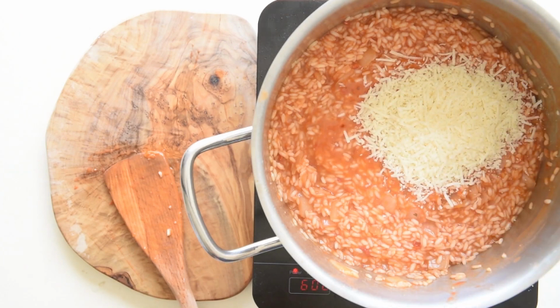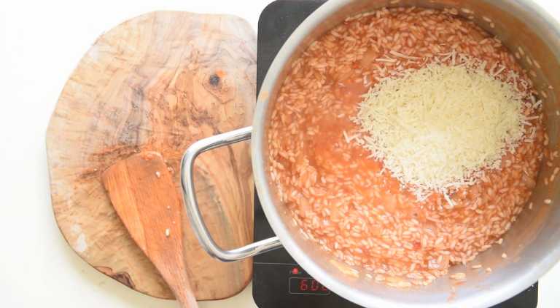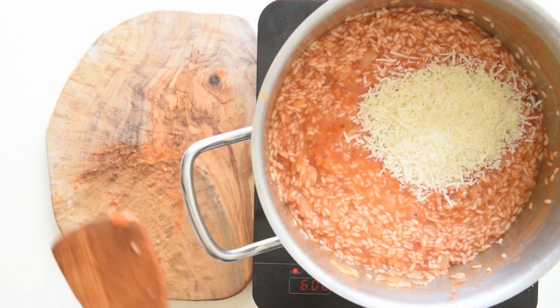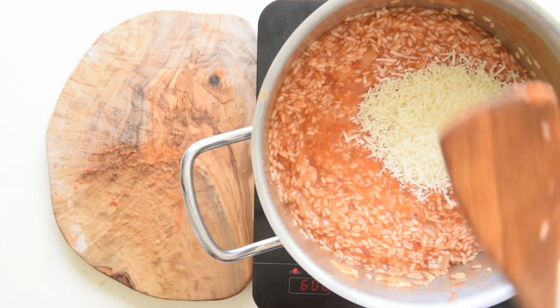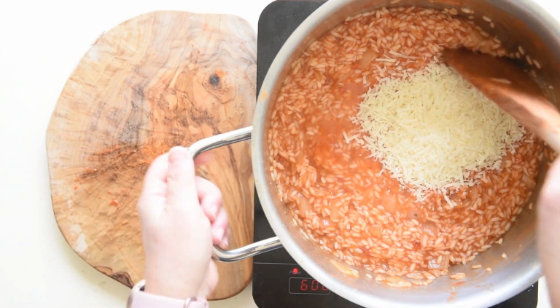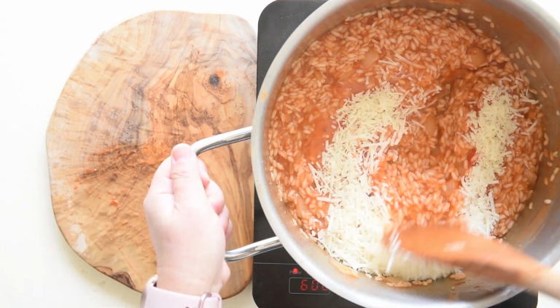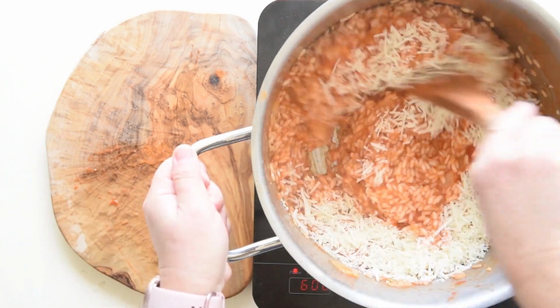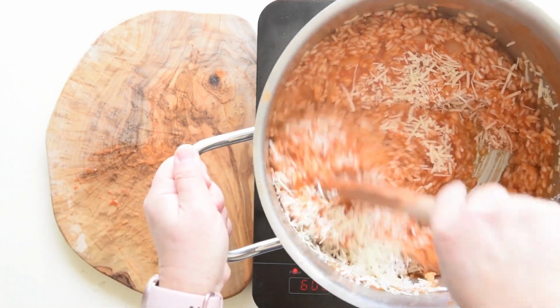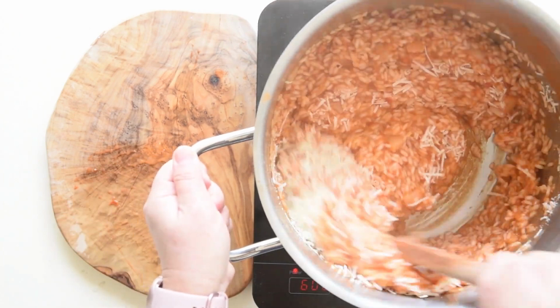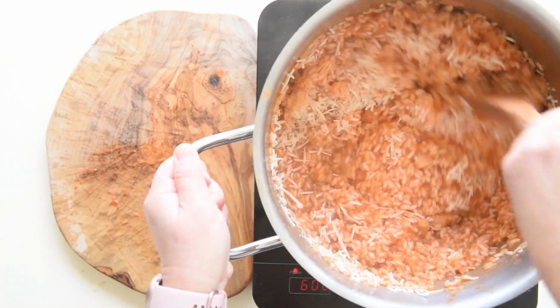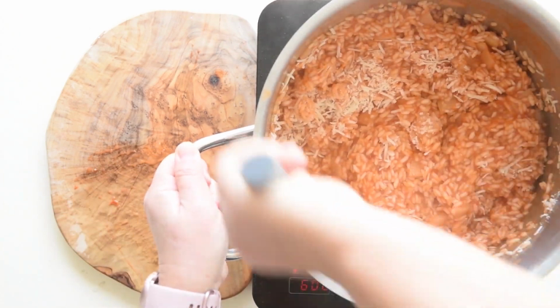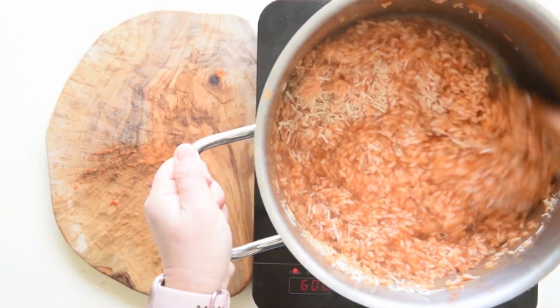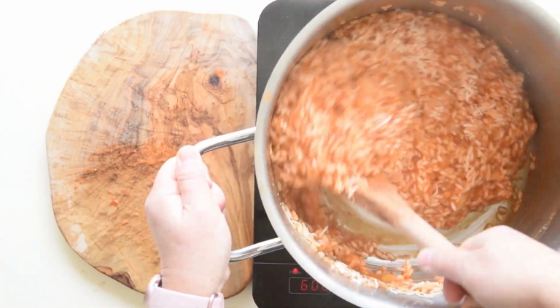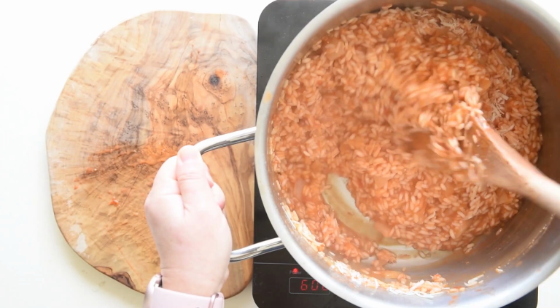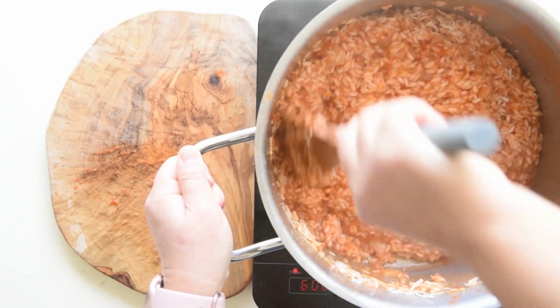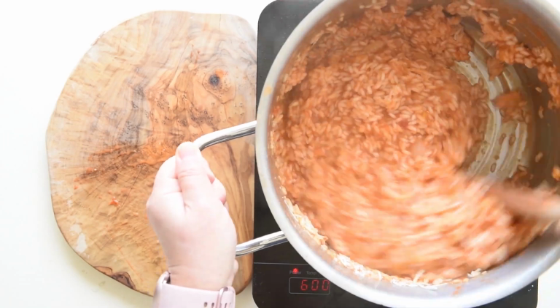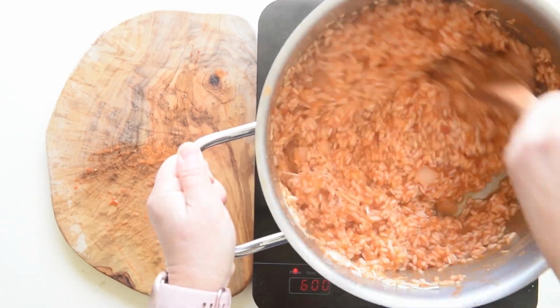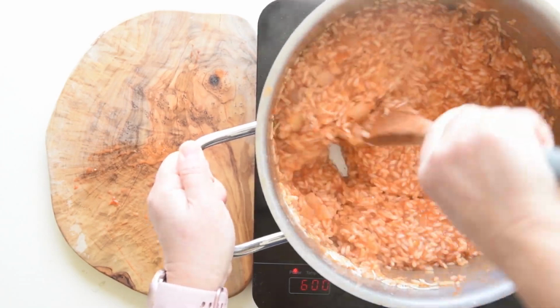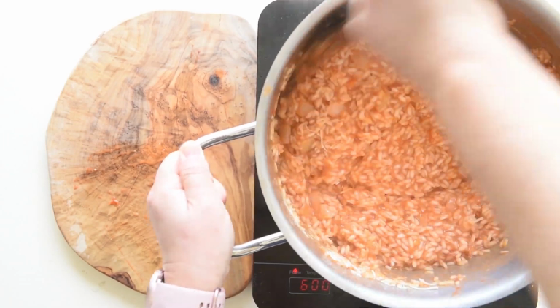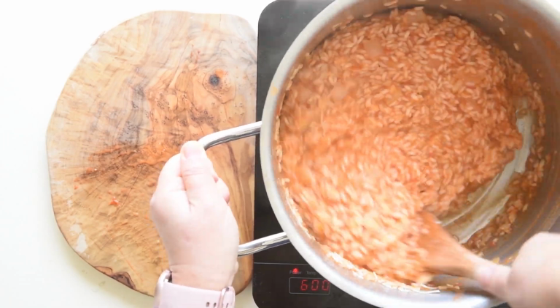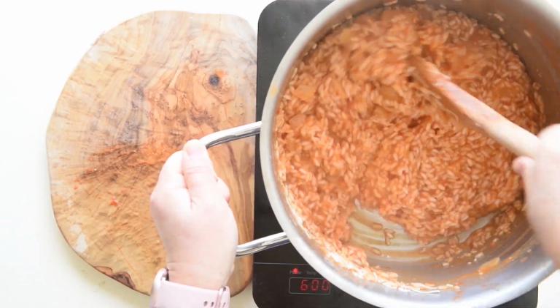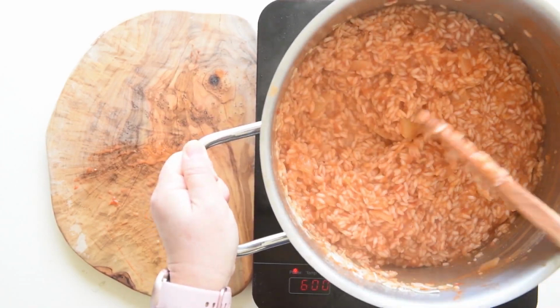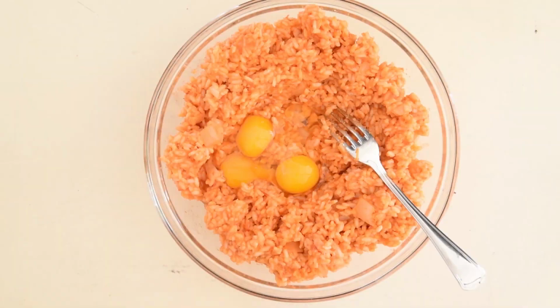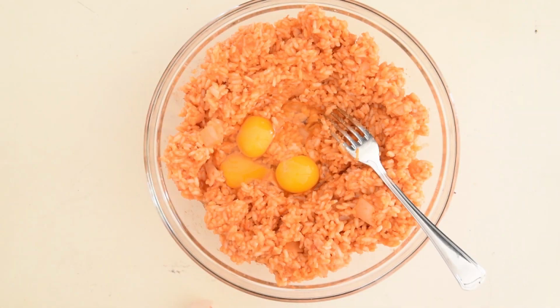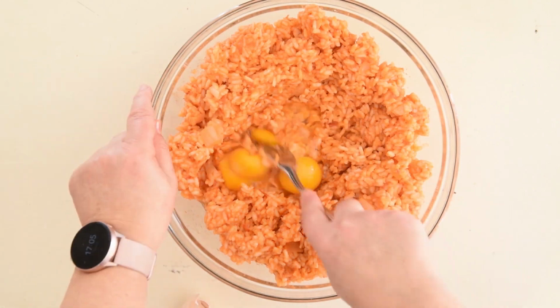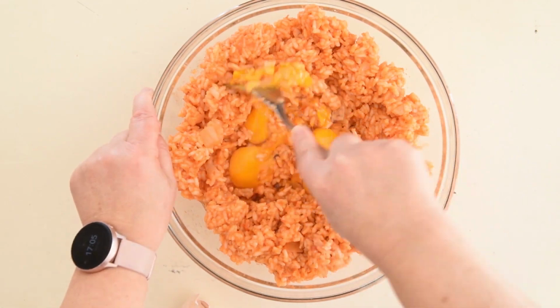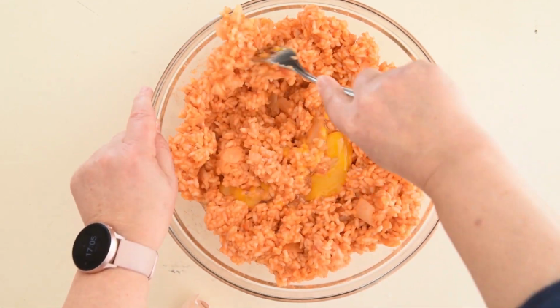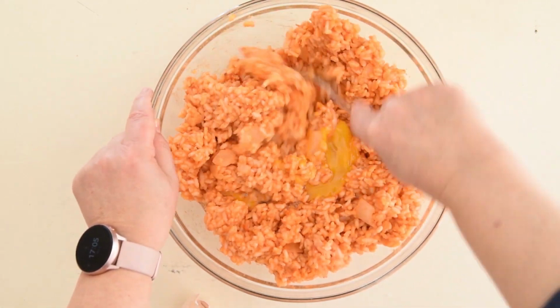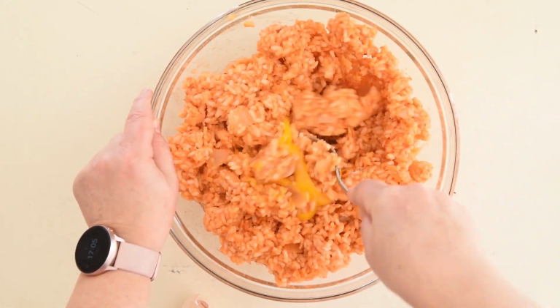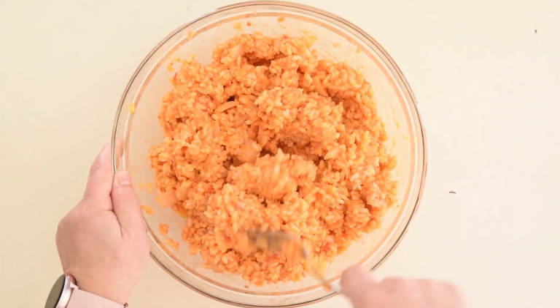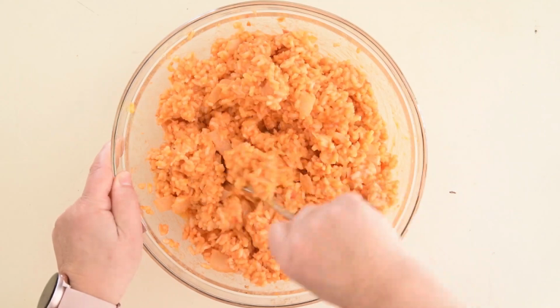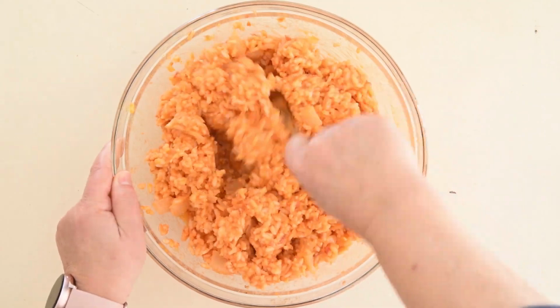Remove from the heat, add the pecorino or parmesan cheese and let it cool down to room temperature. Once it's cold, mix in the eggs.